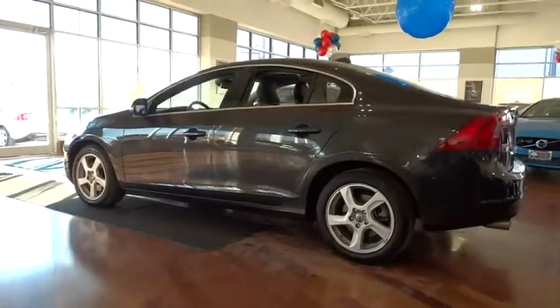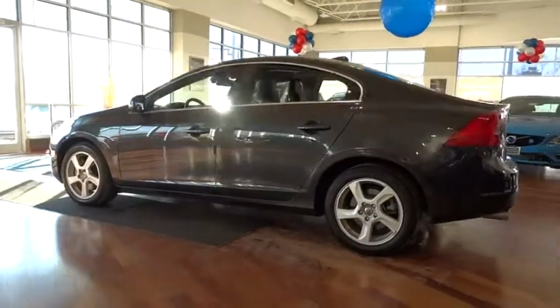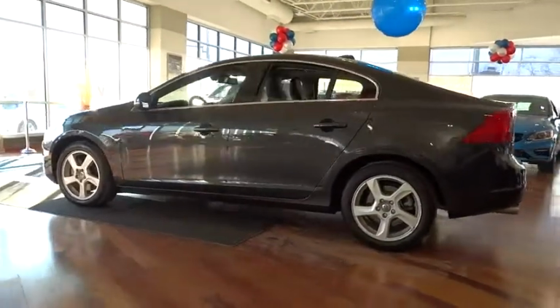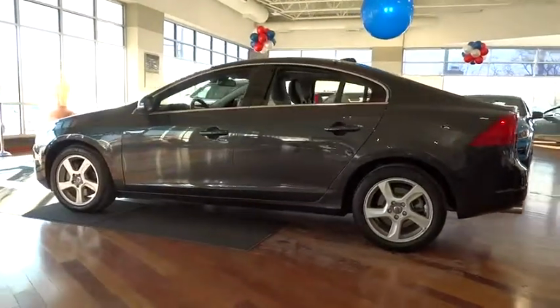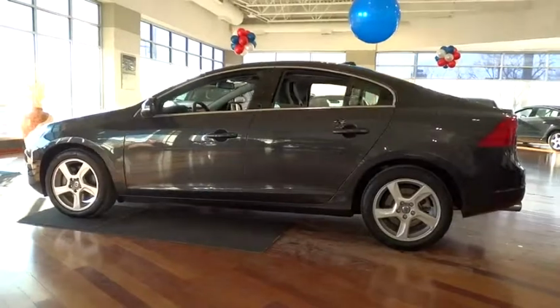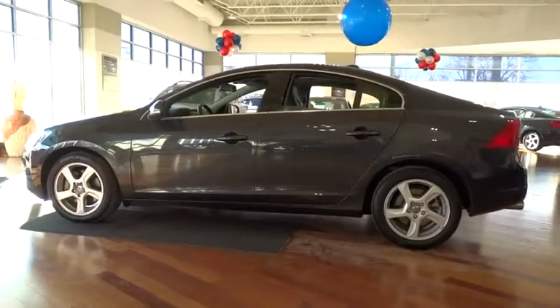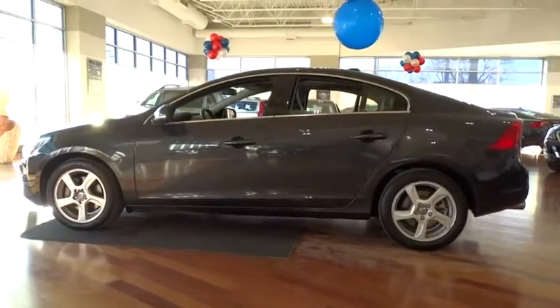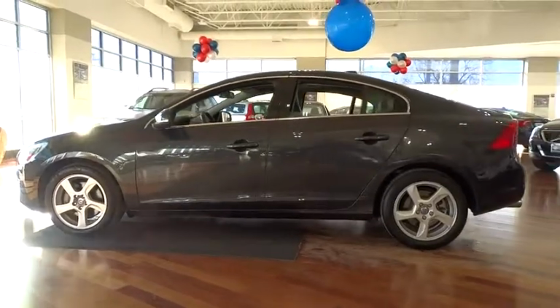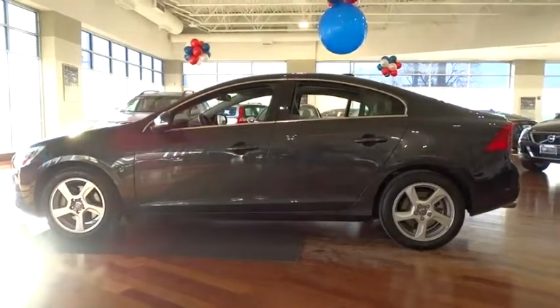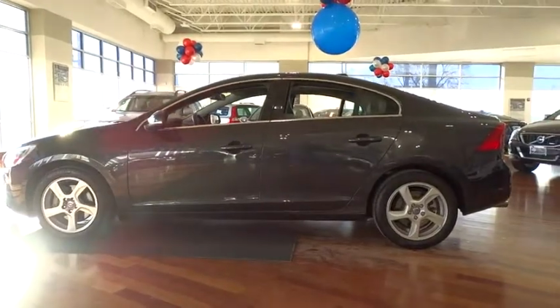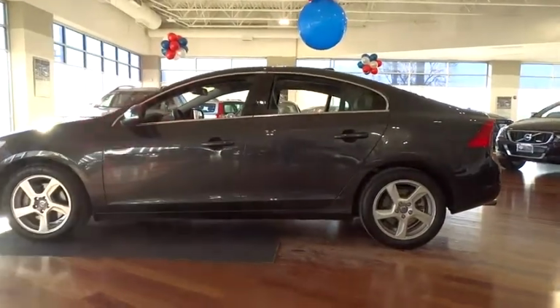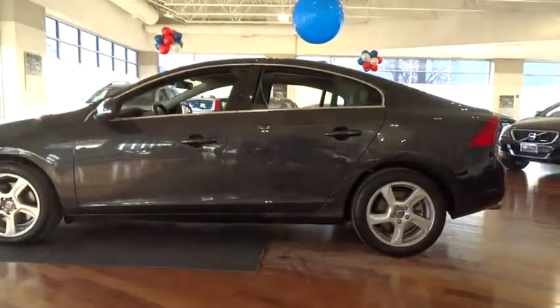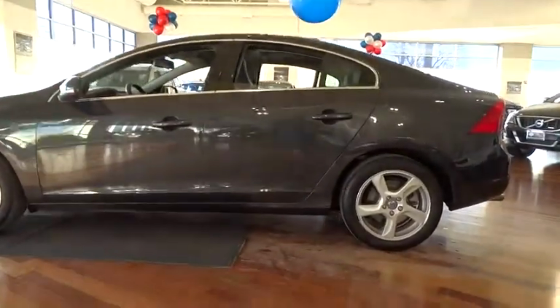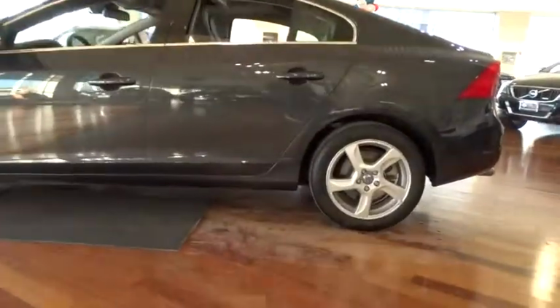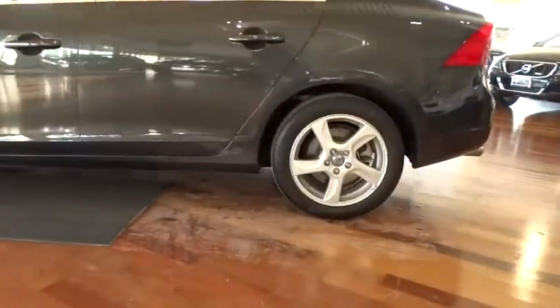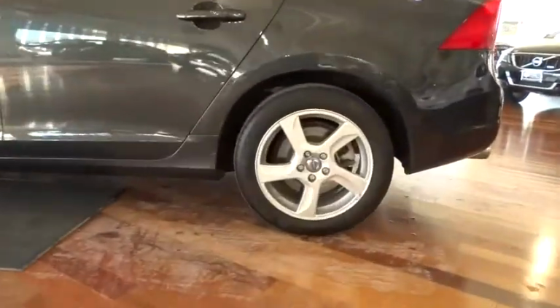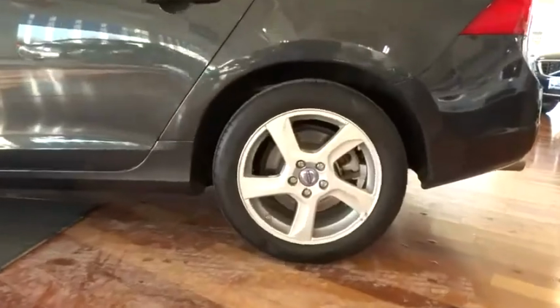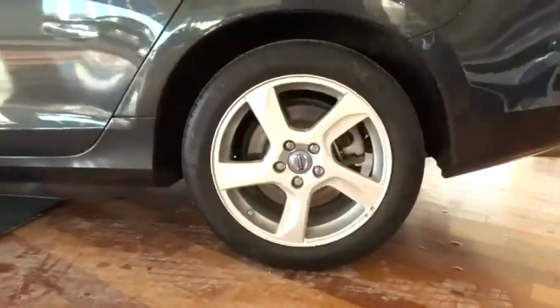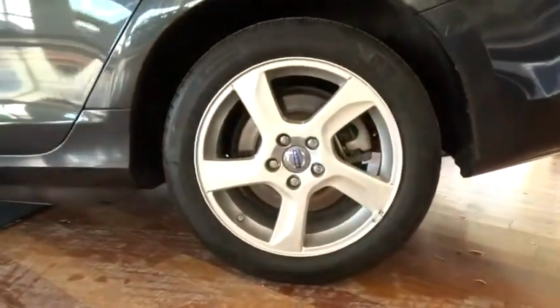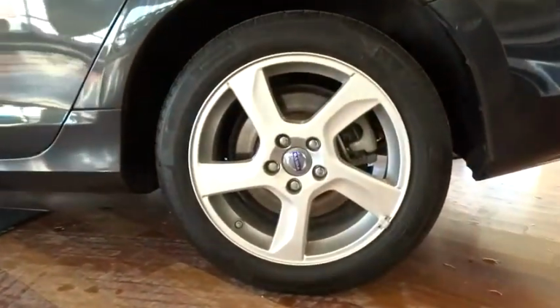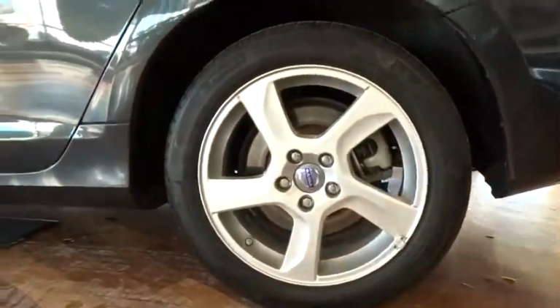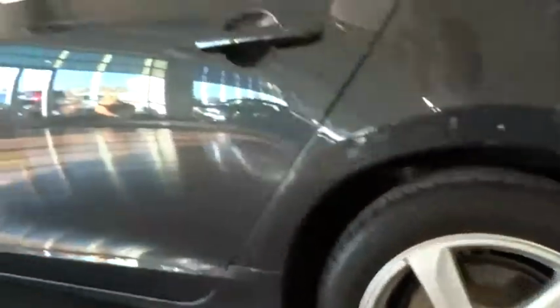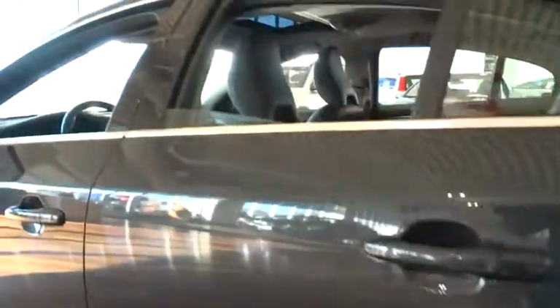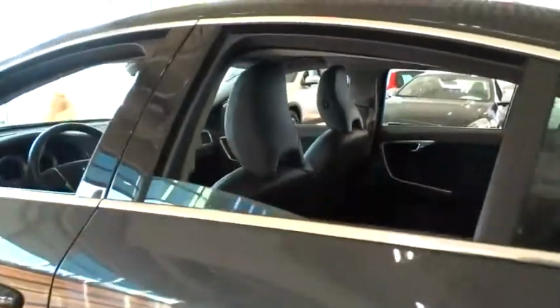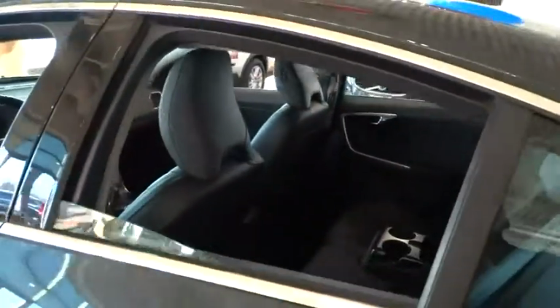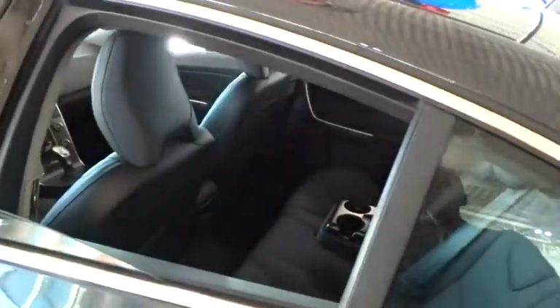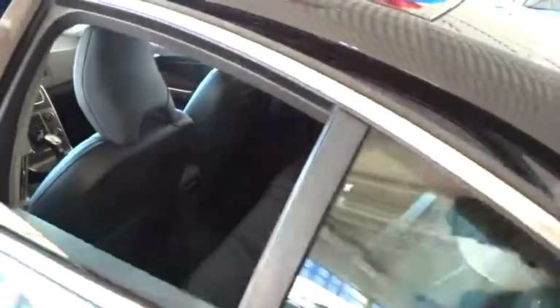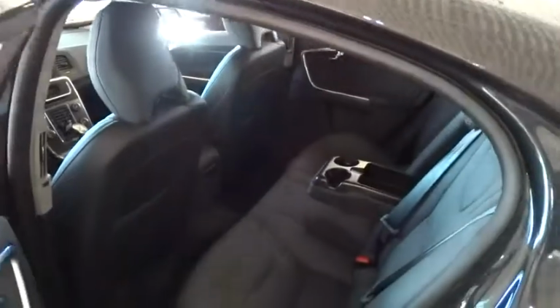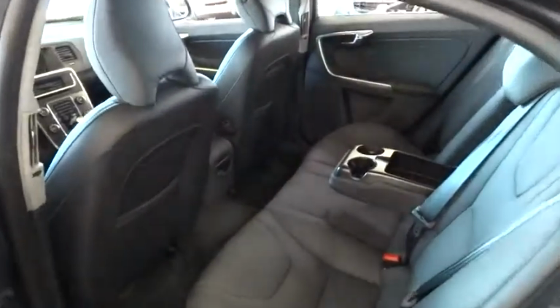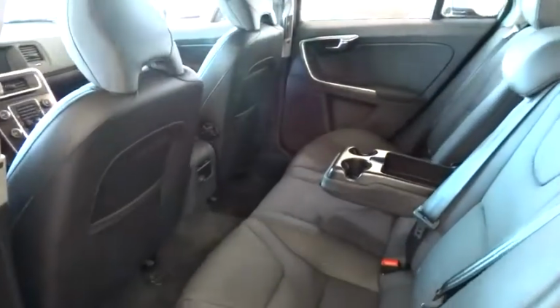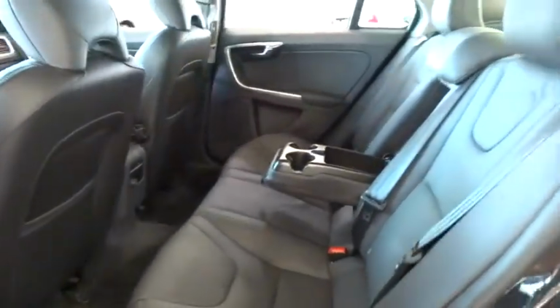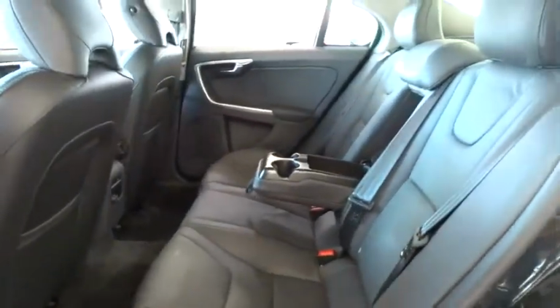Floor mats, keyless entry, four-wheel disc brakes, auto-dimming rear-view mirror, PPO, aluminum wheels, cruise control, climate control, AM-FM stereo radio, rear defrost, FWD, and MP3 player.